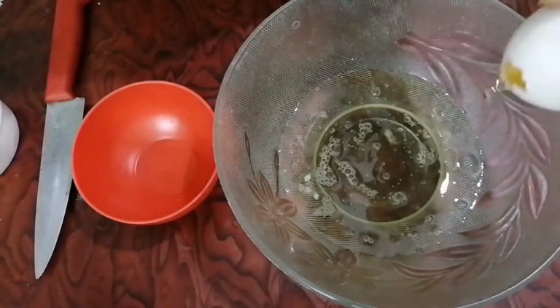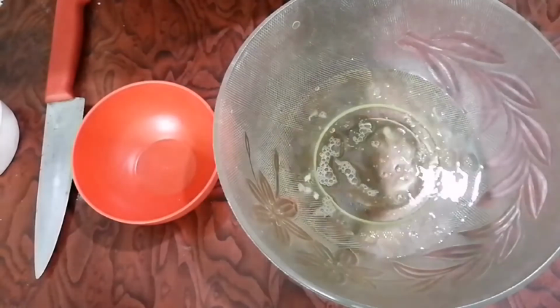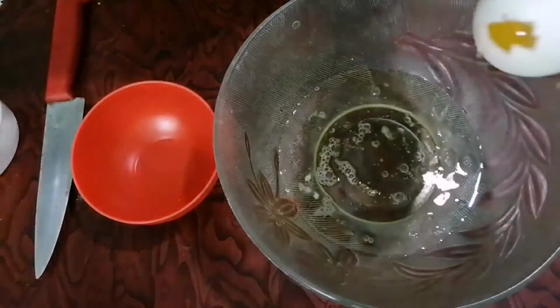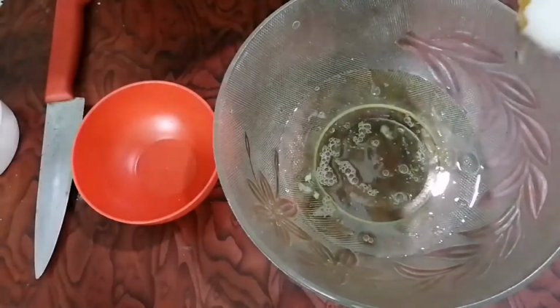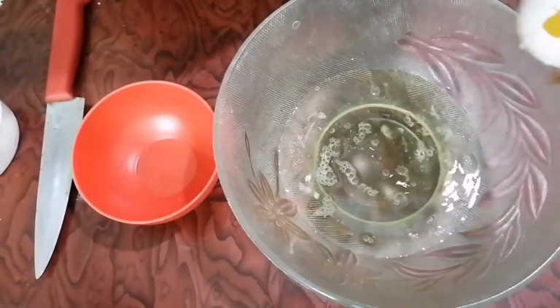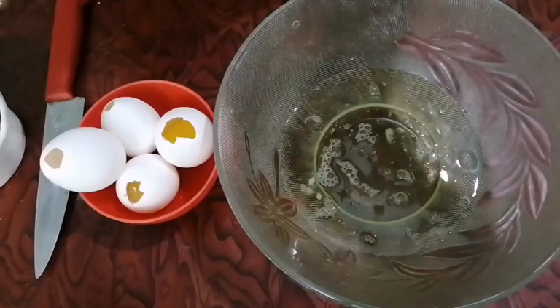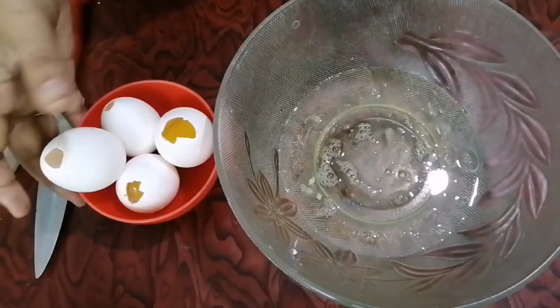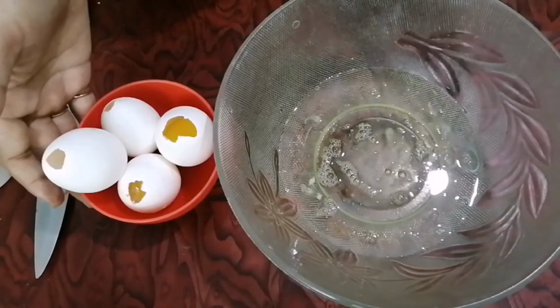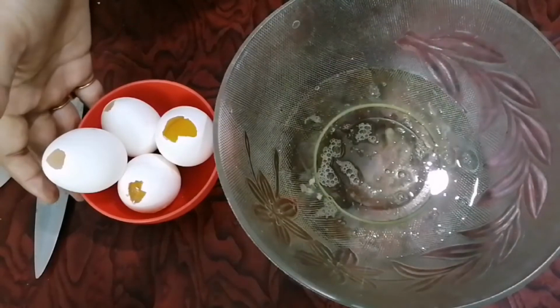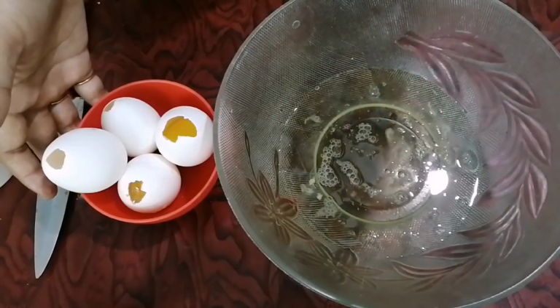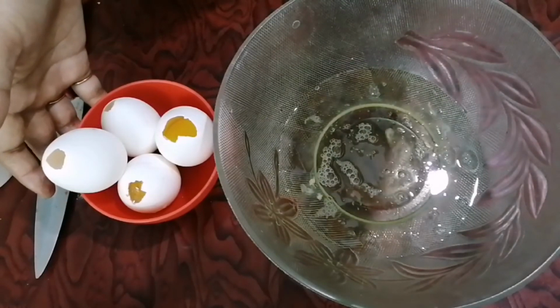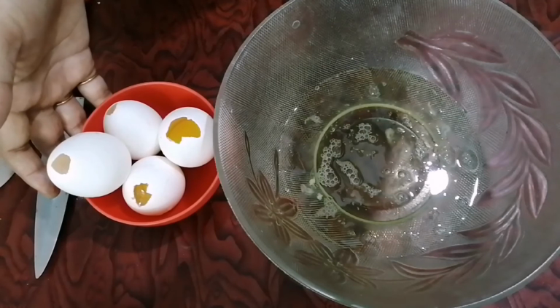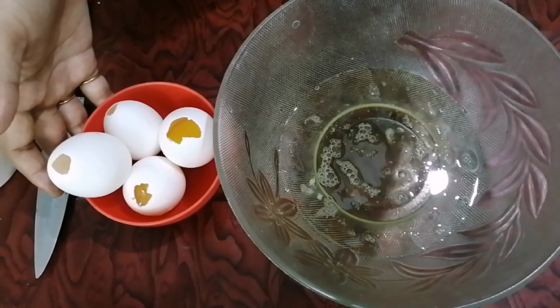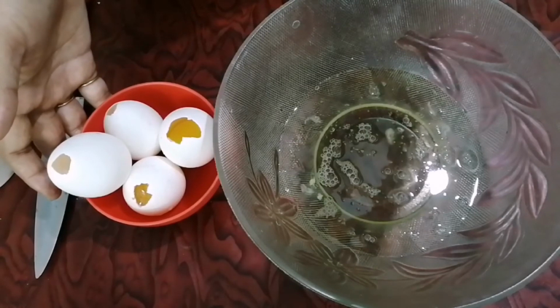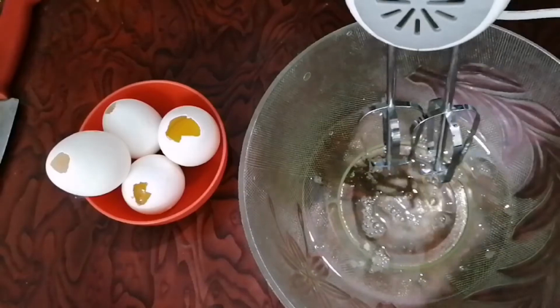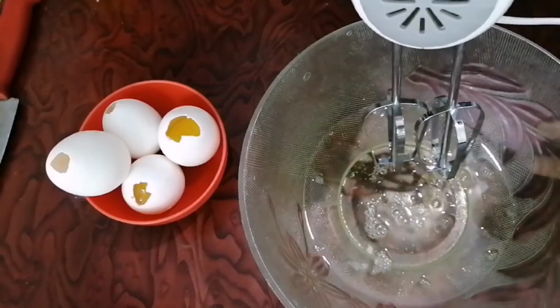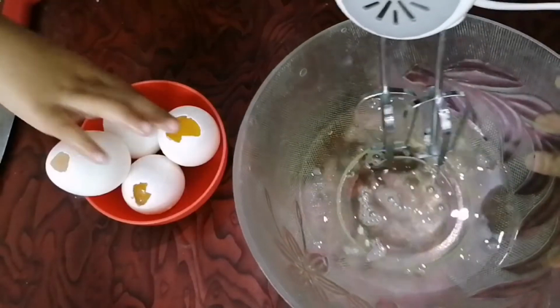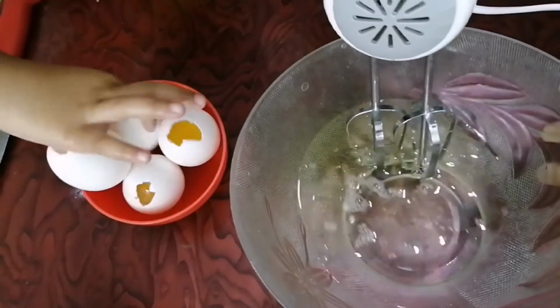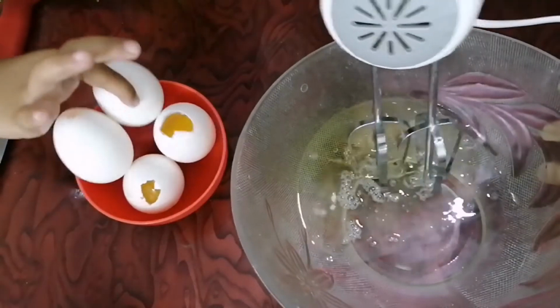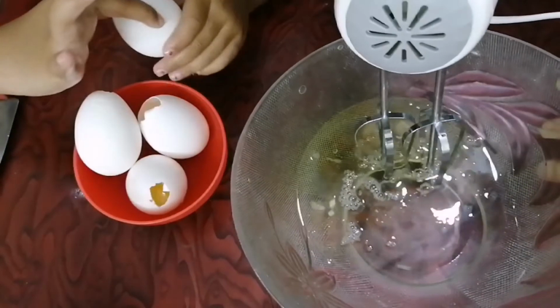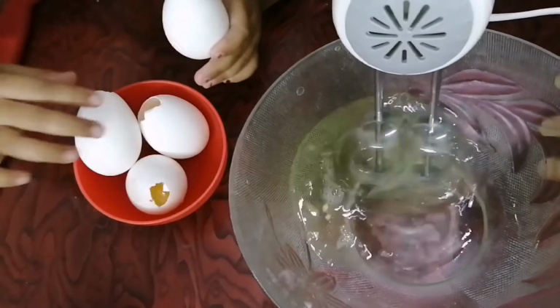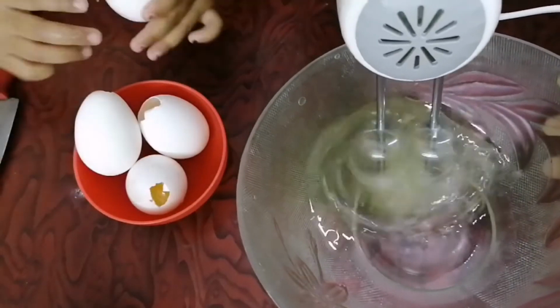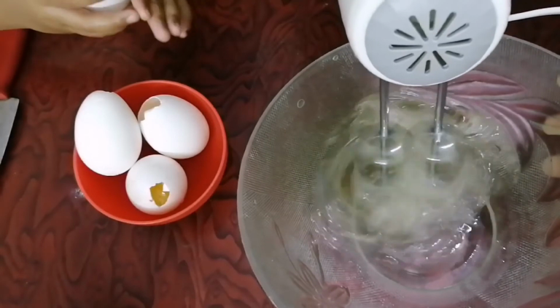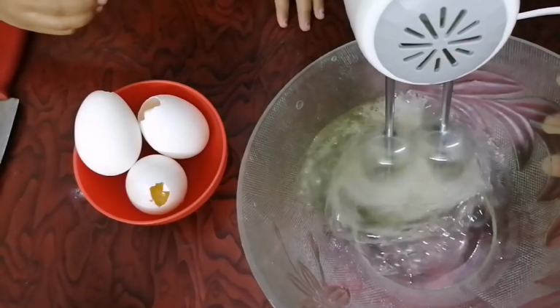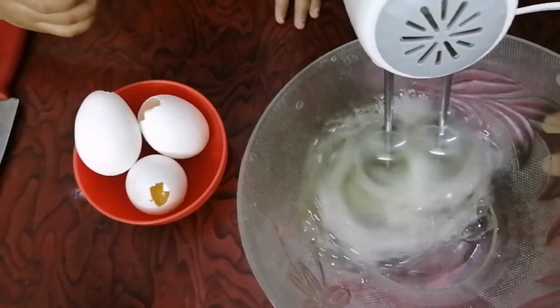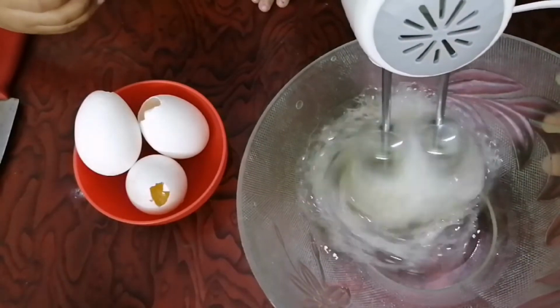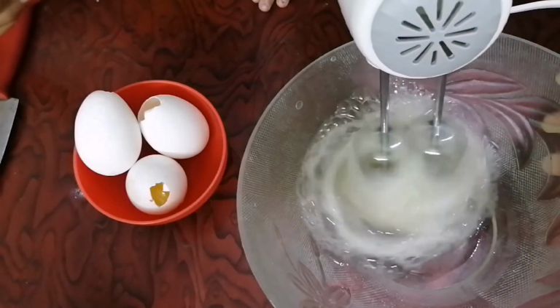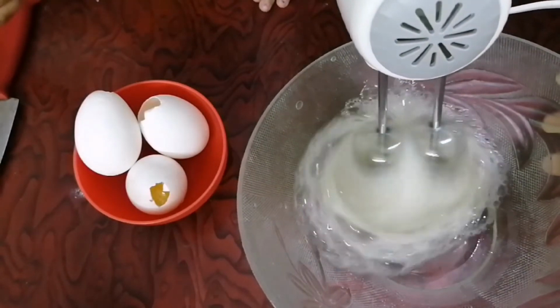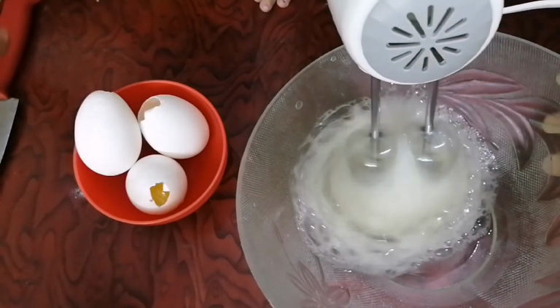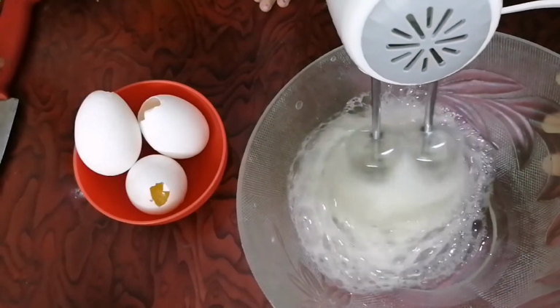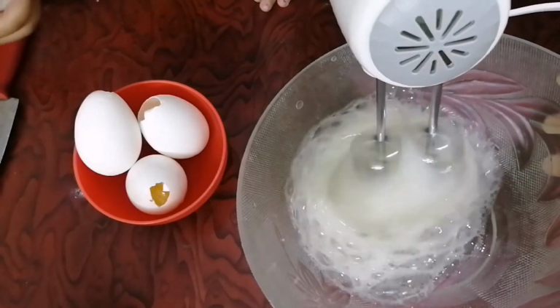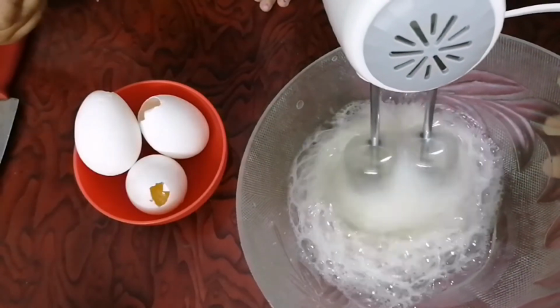We will try to cut the white part and separate it. We need to do this with a whisk. When we use a fork, we make a fork whisk — I am going to use a fork.